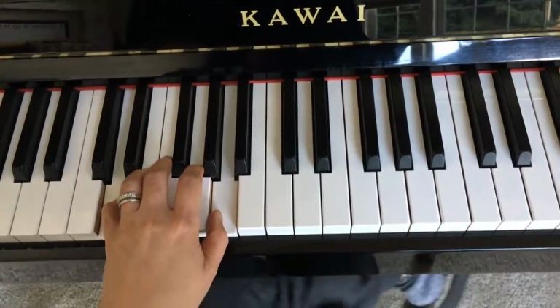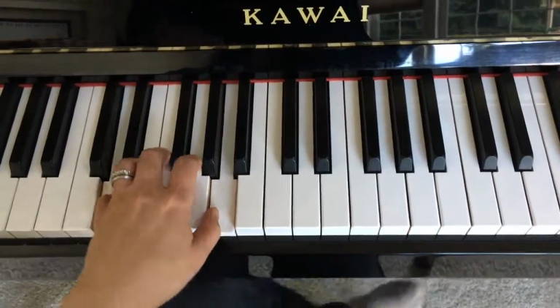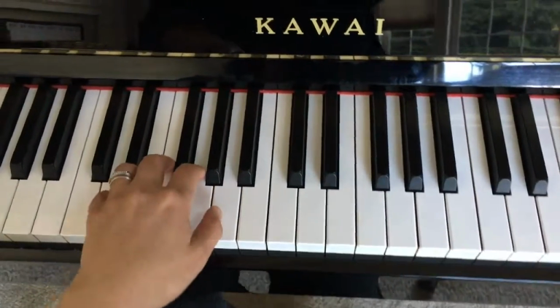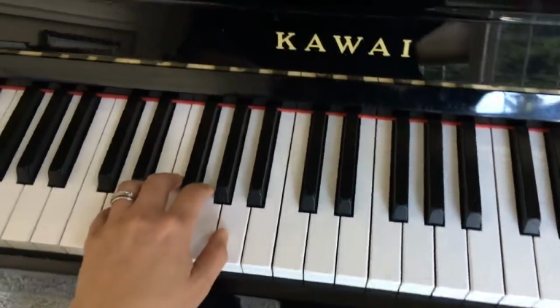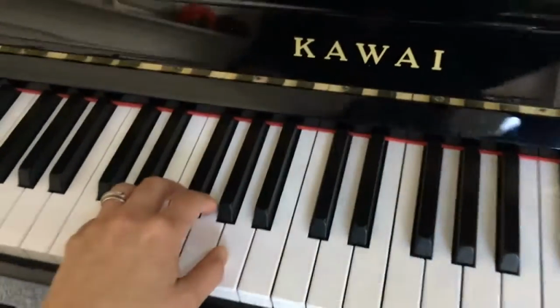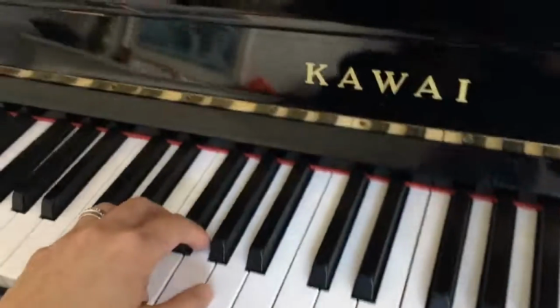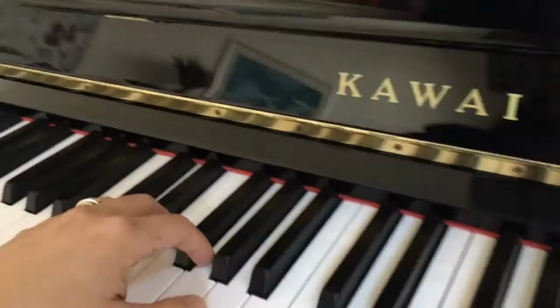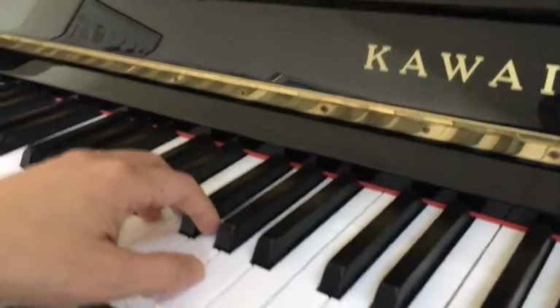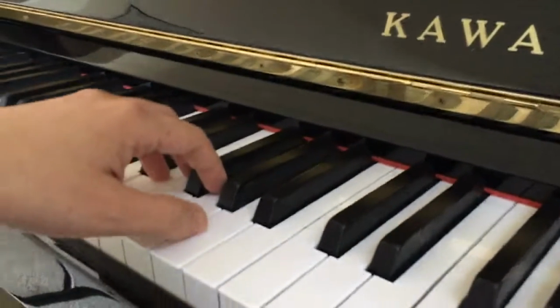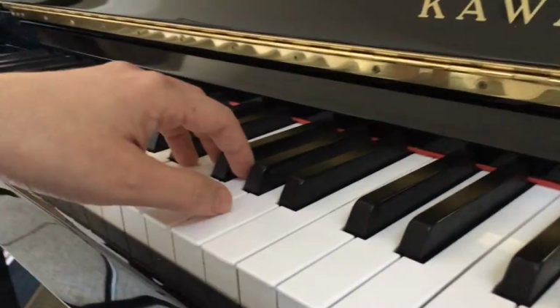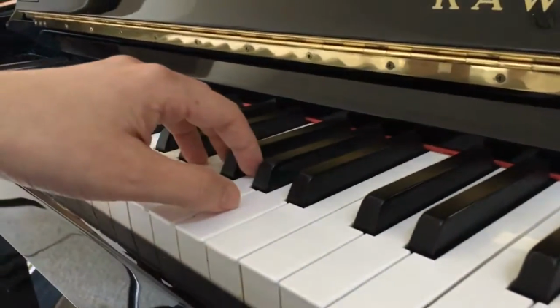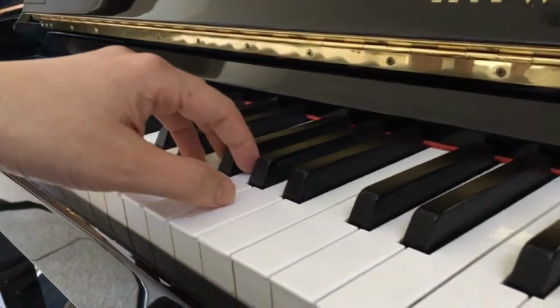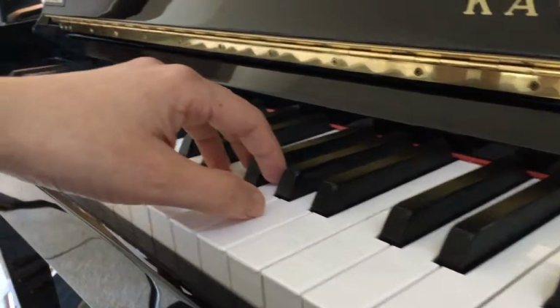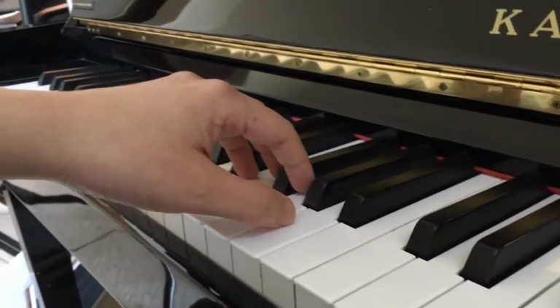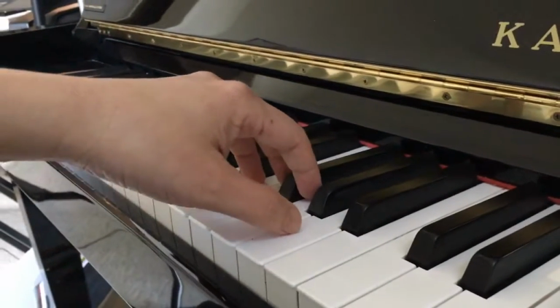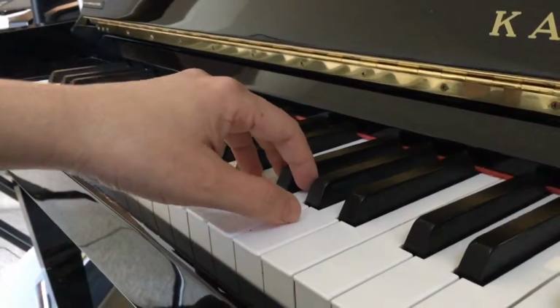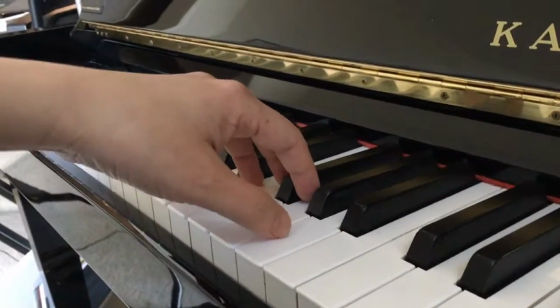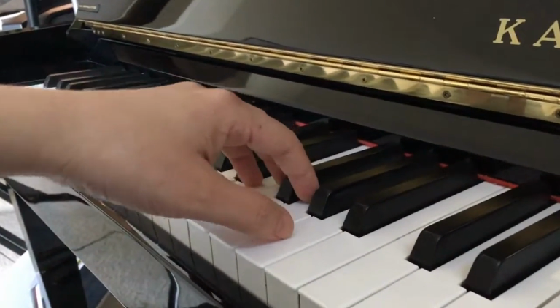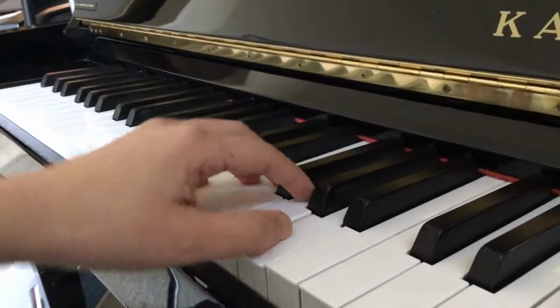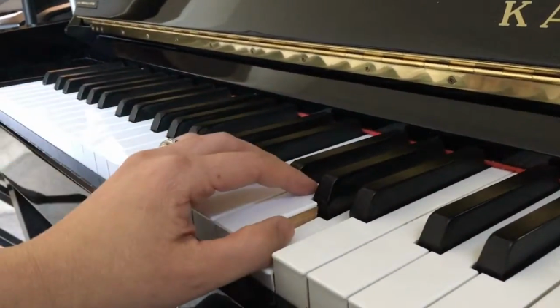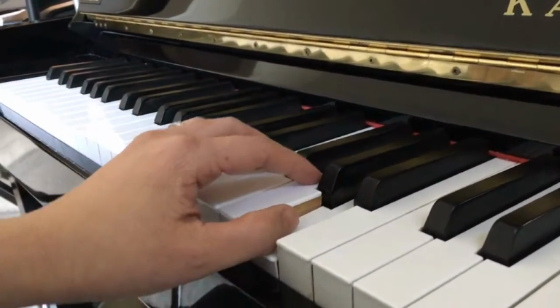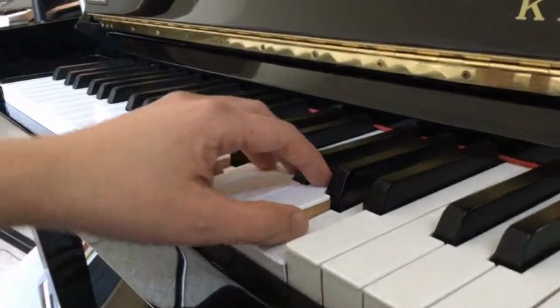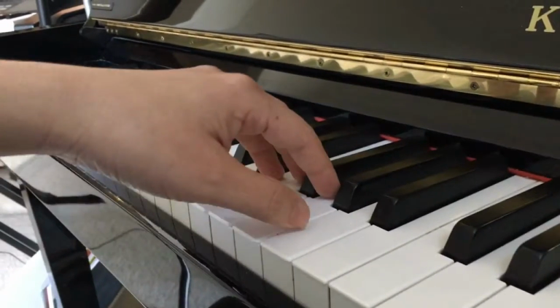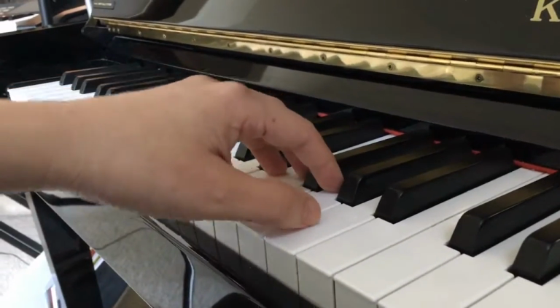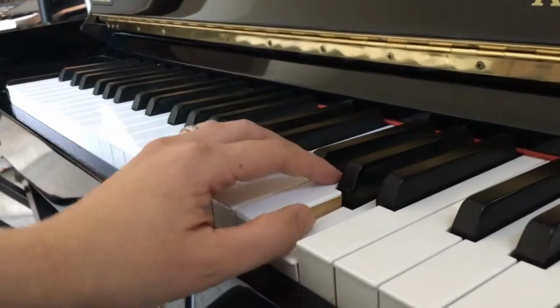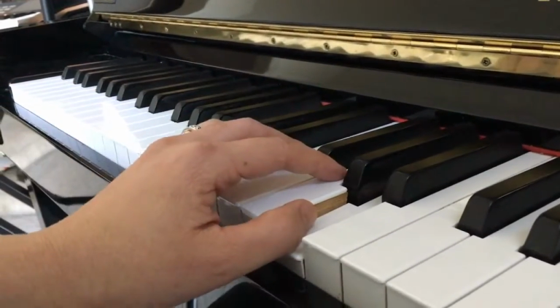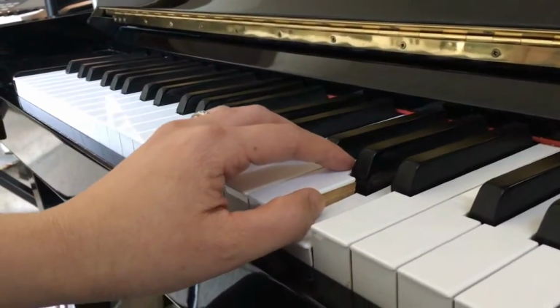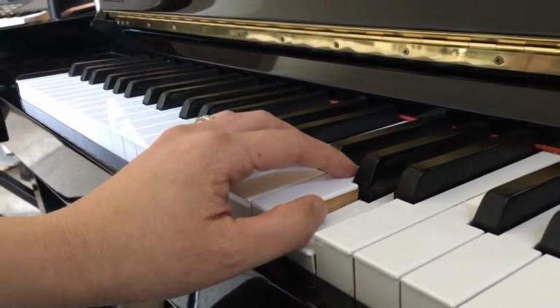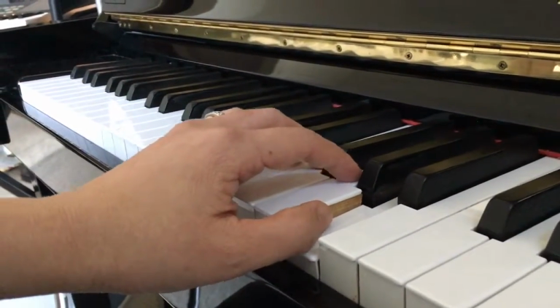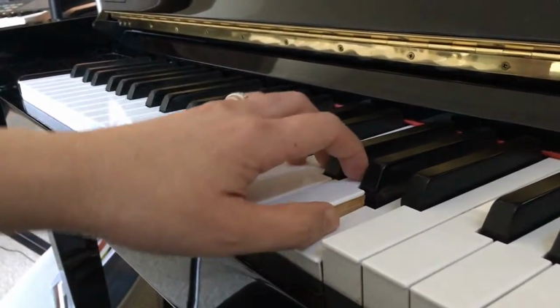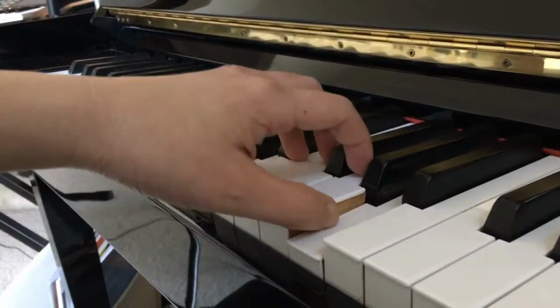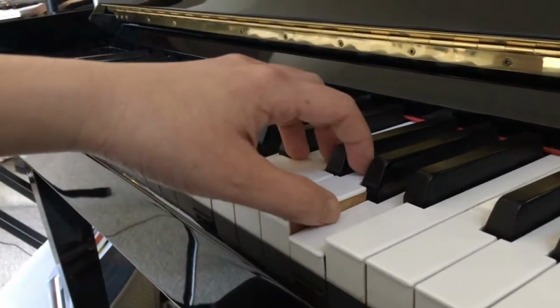When we play chords, we want to make sure that we have round hand position. And when we are playing the chord, let's take a bow with our wrists and then come up.